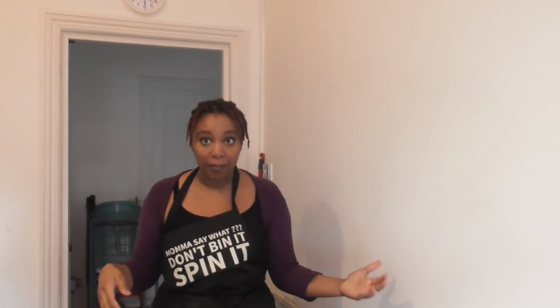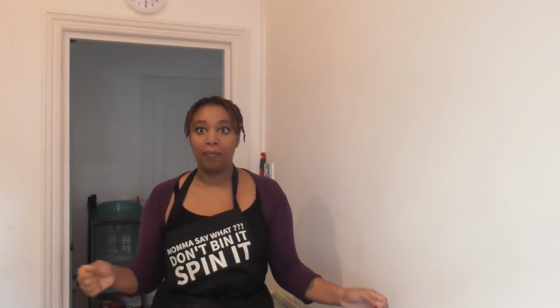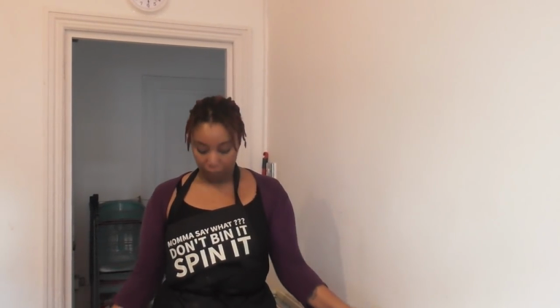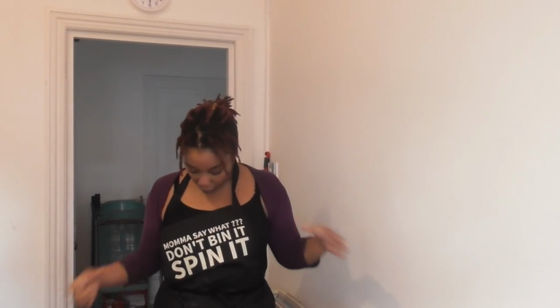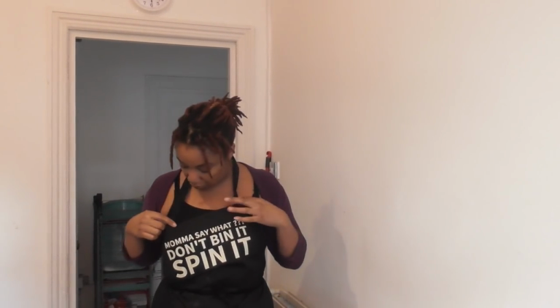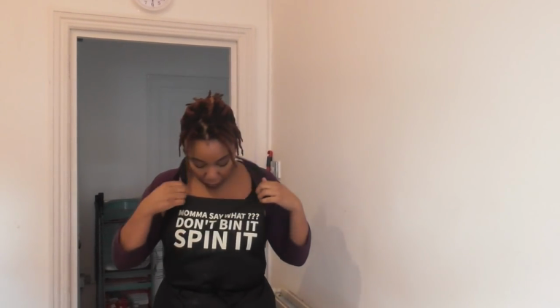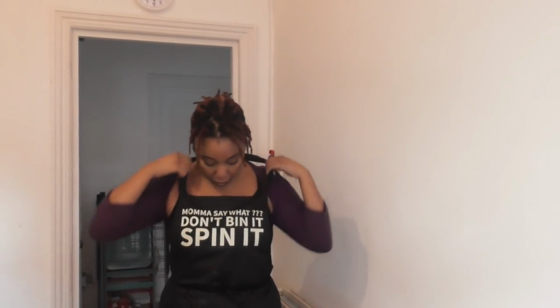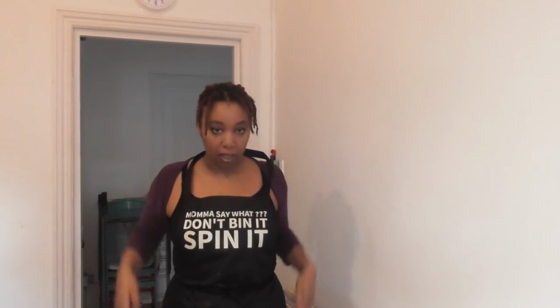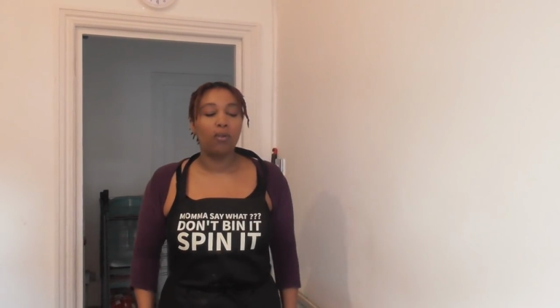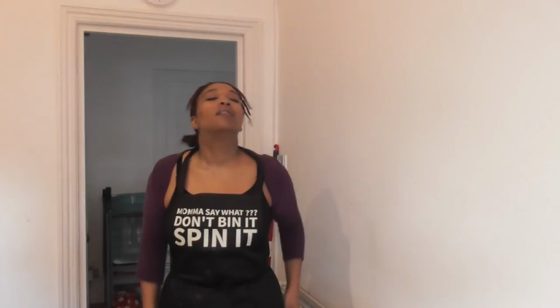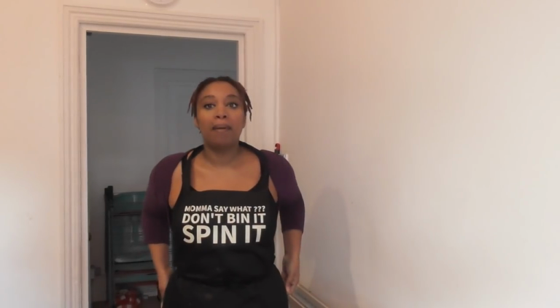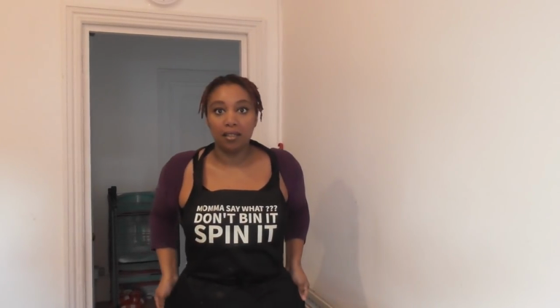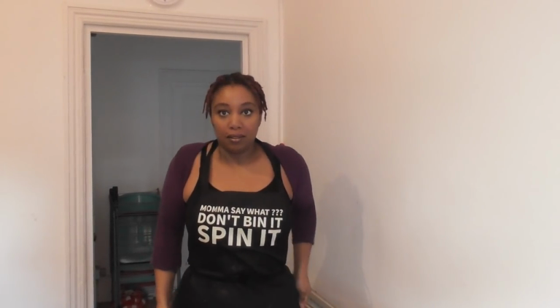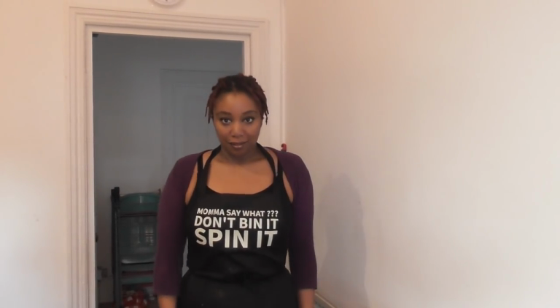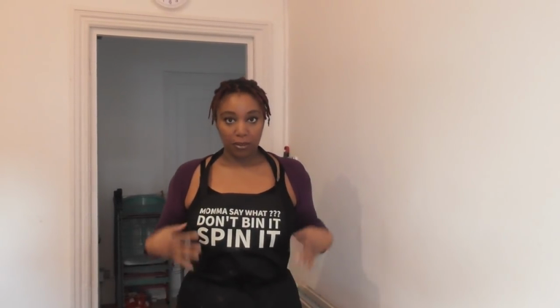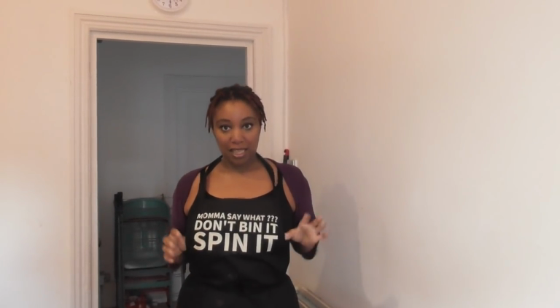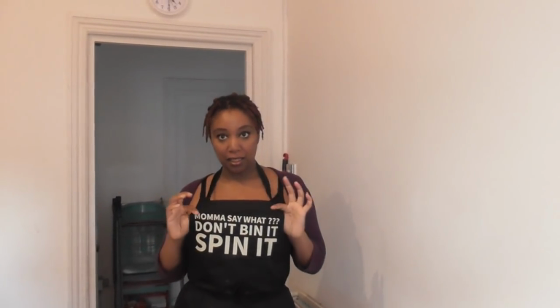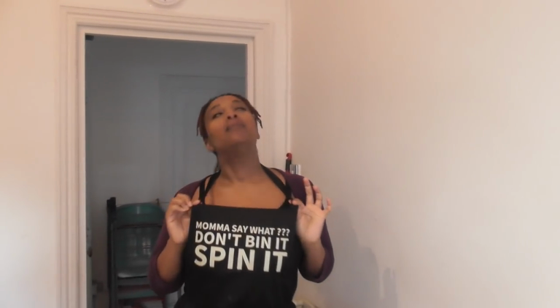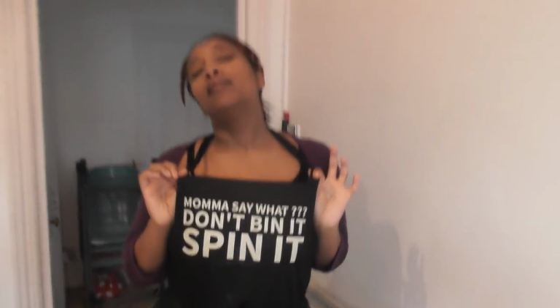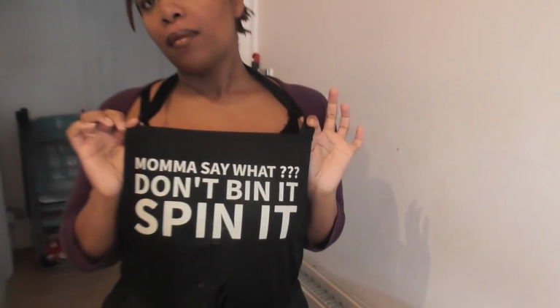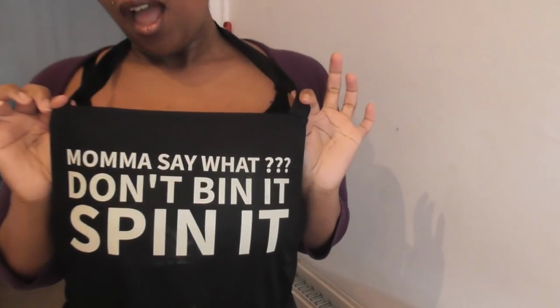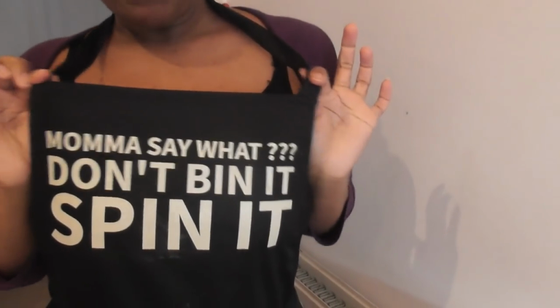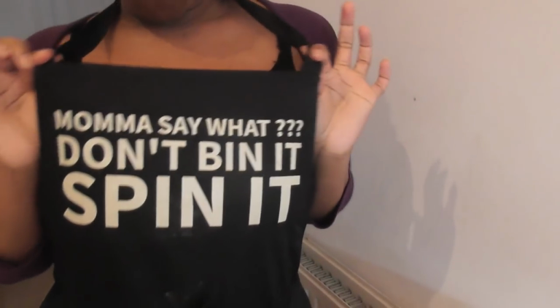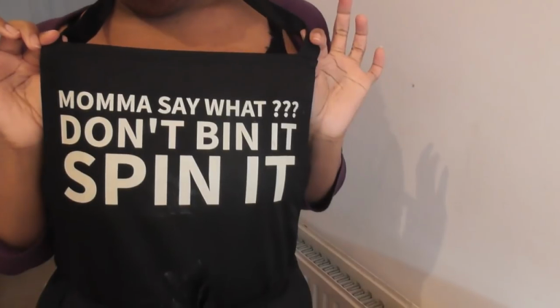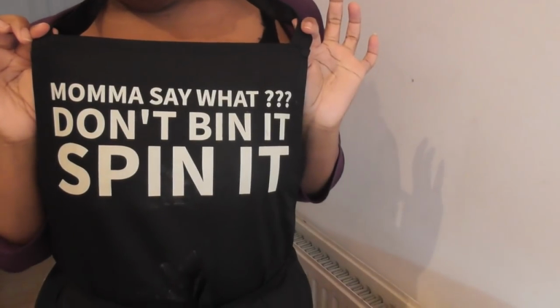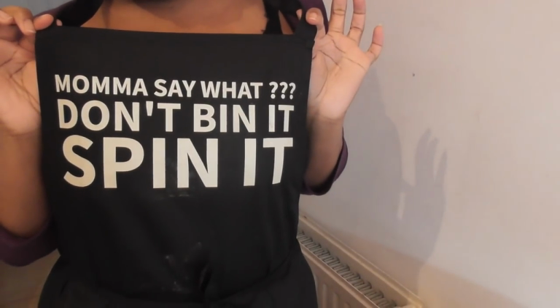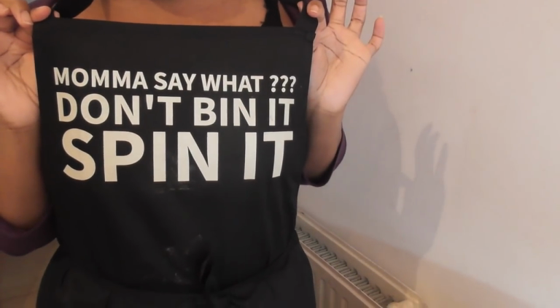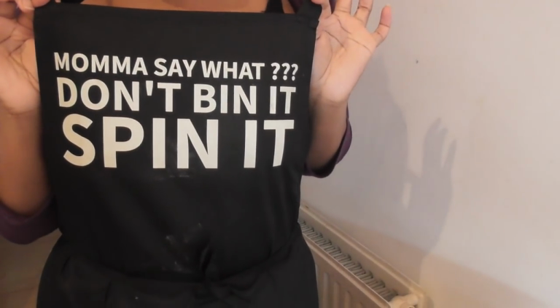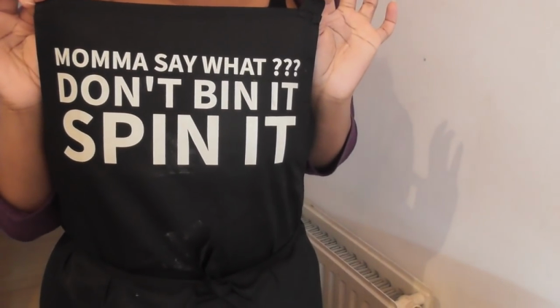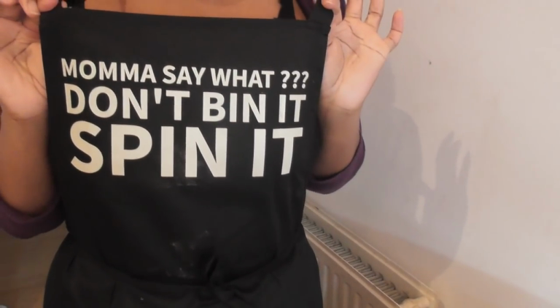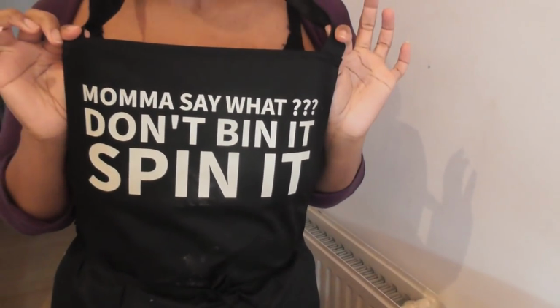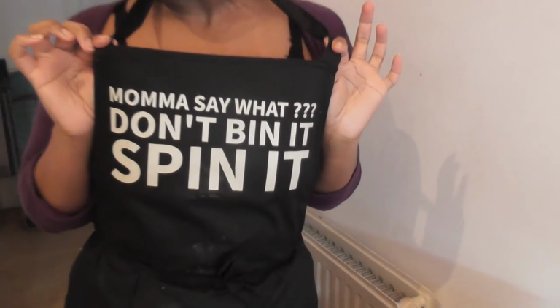Let me sort your apron out please, it's a little bit crooked — there you go, that's it! Is that better? What does it say? It says 'Mum say what? Don't bin it, spin it!'